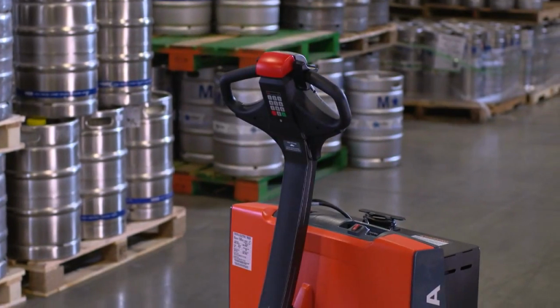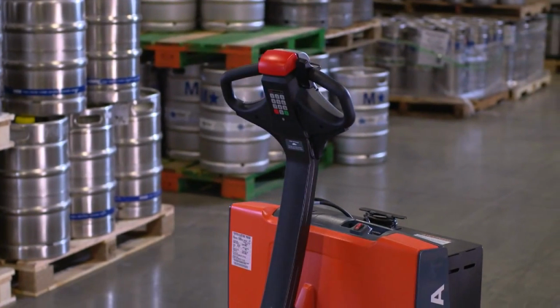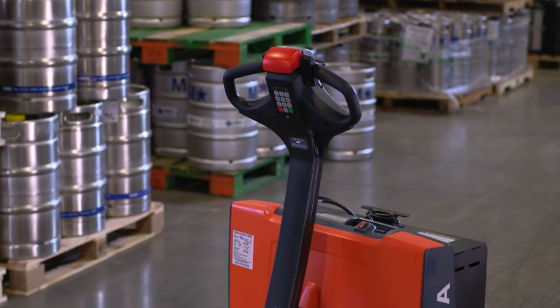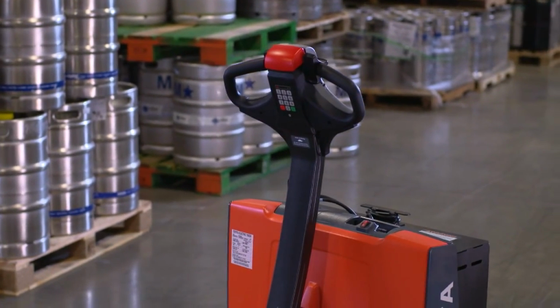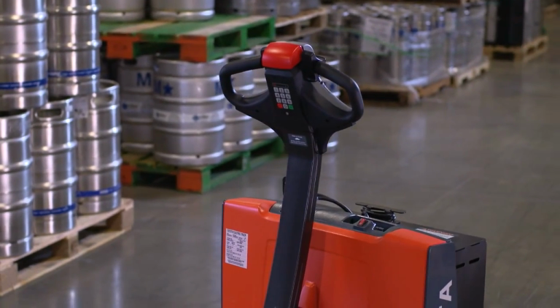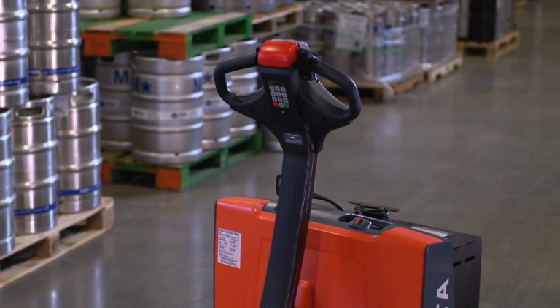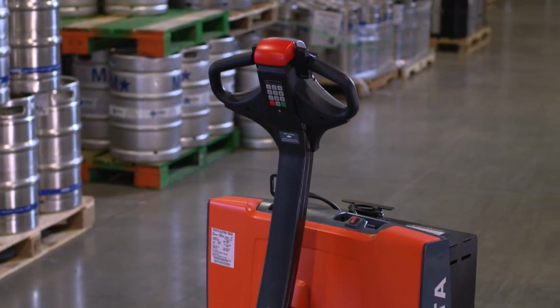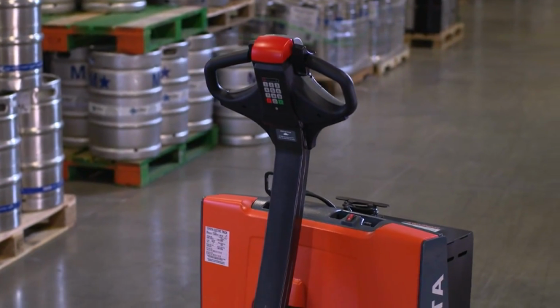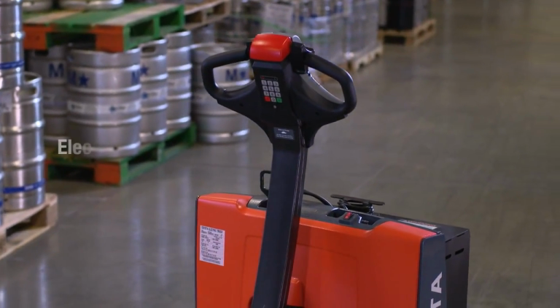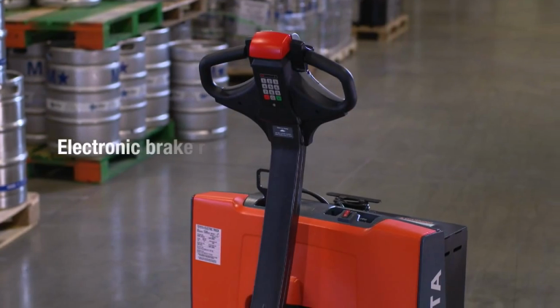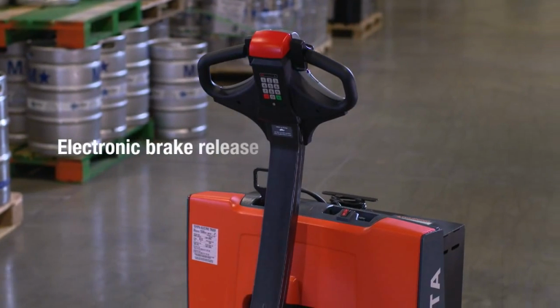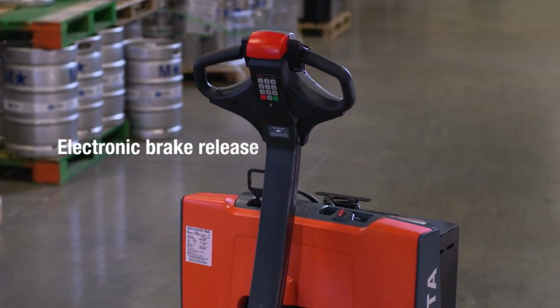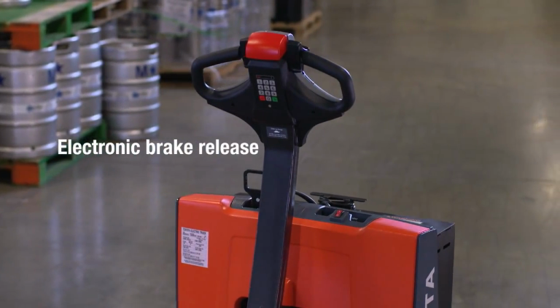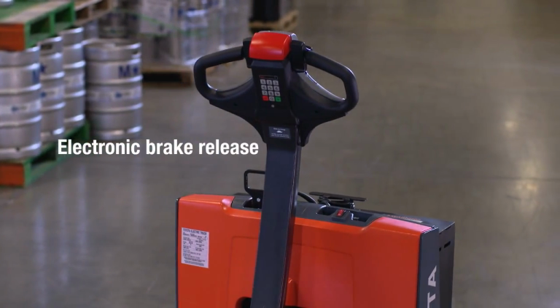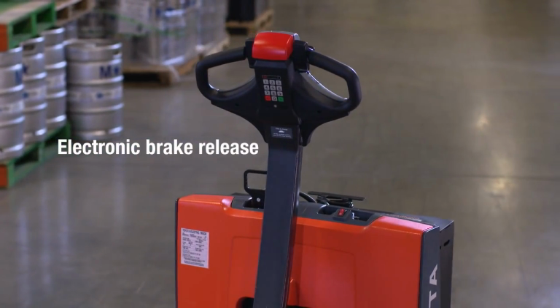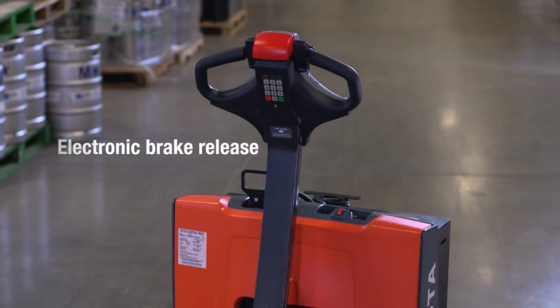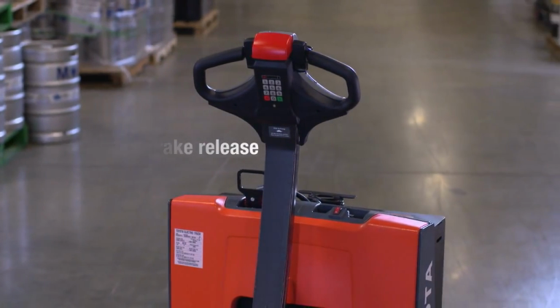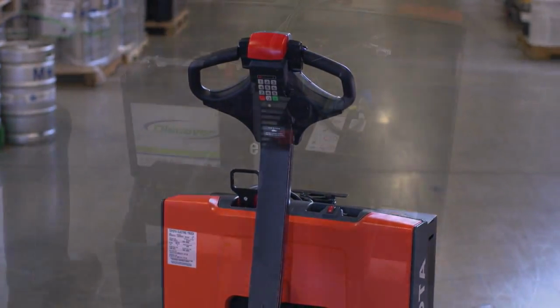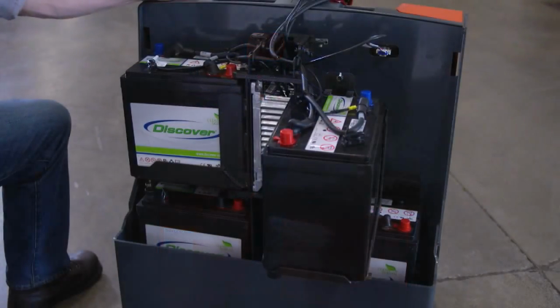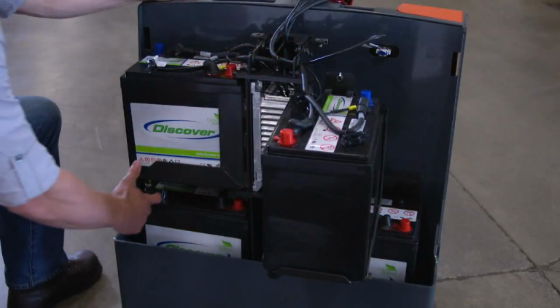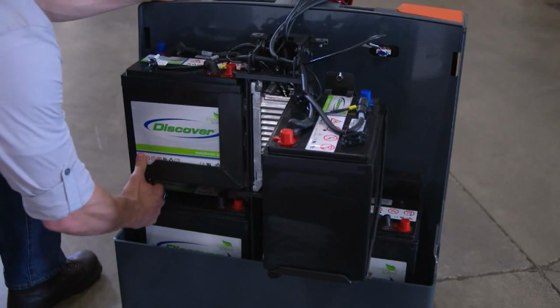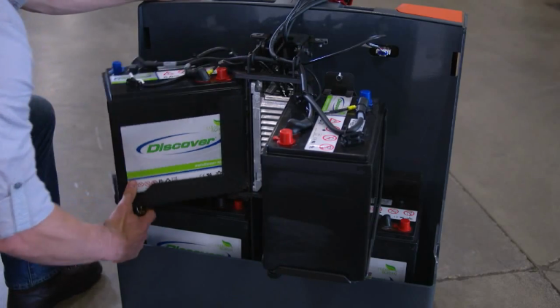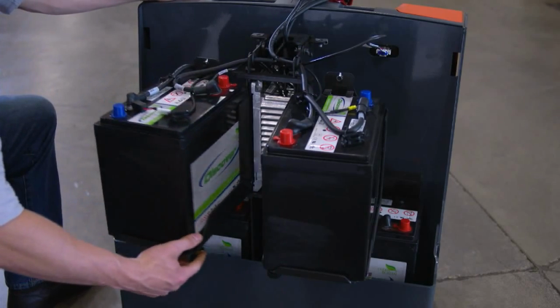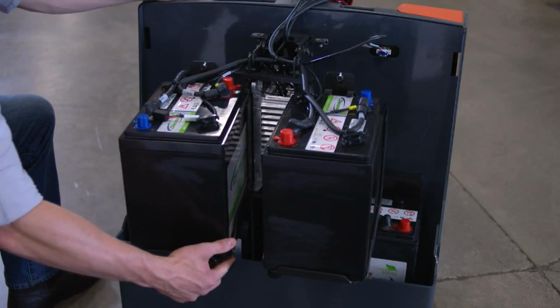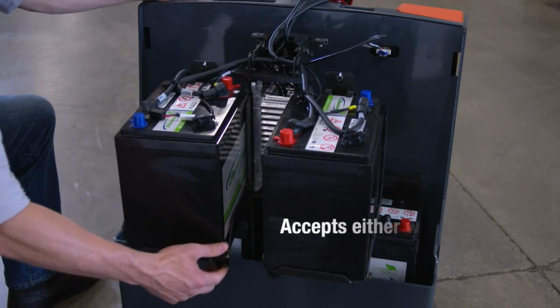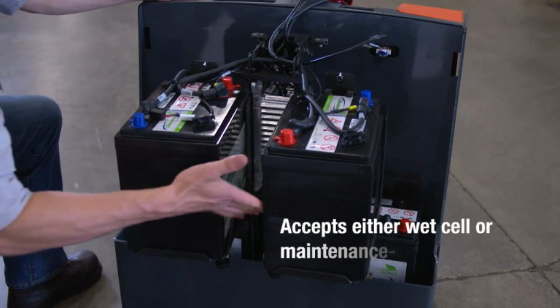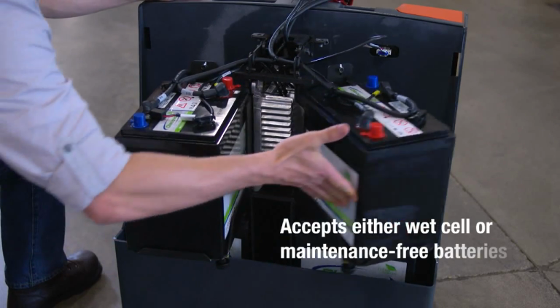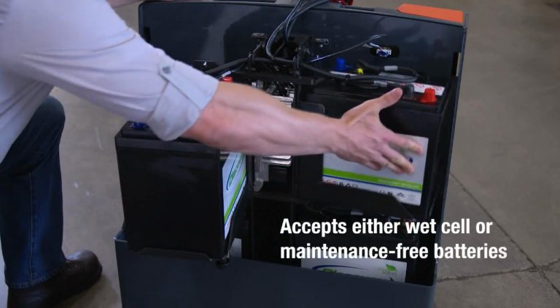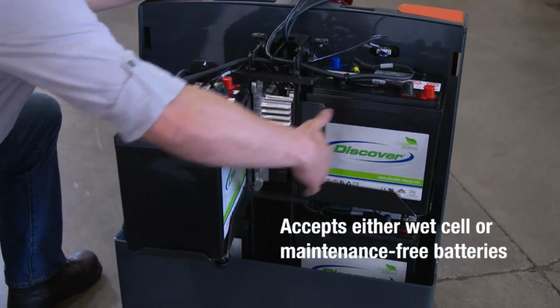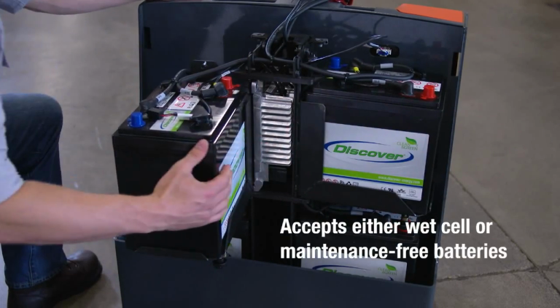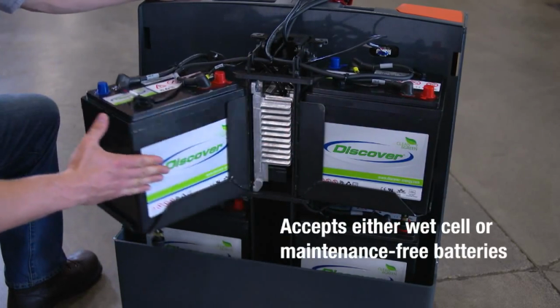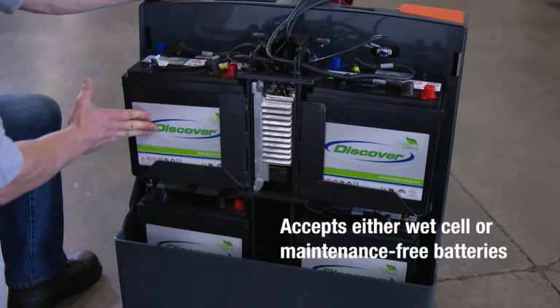And if your Toyota Electric Walkie Pallet Jack ever runs out of charge, there's a standard electronic brake release that allows you to move, even when it hasn't been charged. You'll also have the option of choosing the type of battery that comes in your Electric Walkie Pallet Jack — wet cell or maintenance-free.